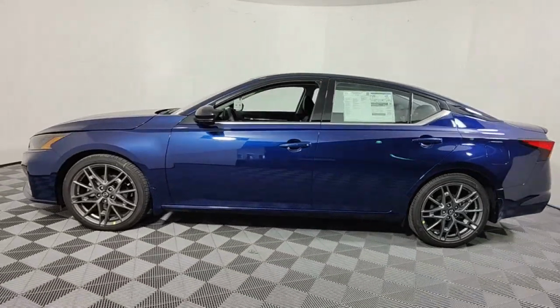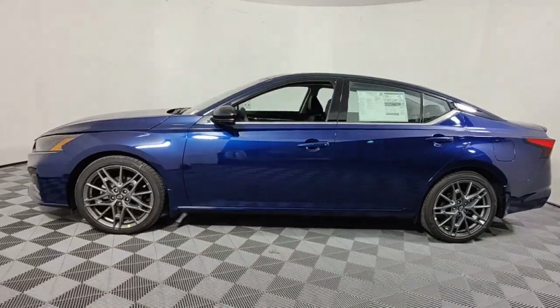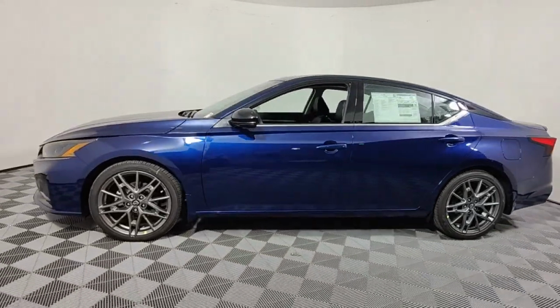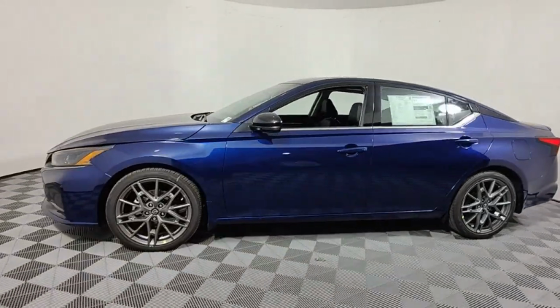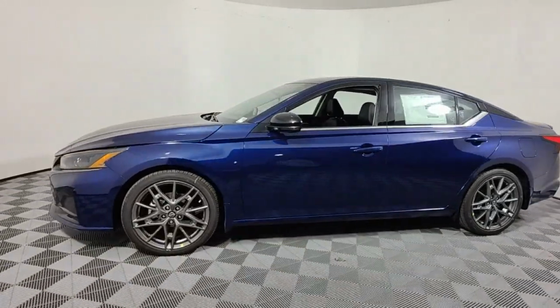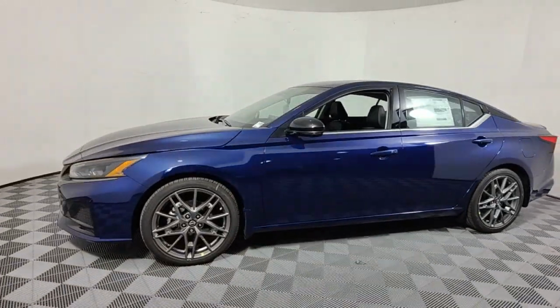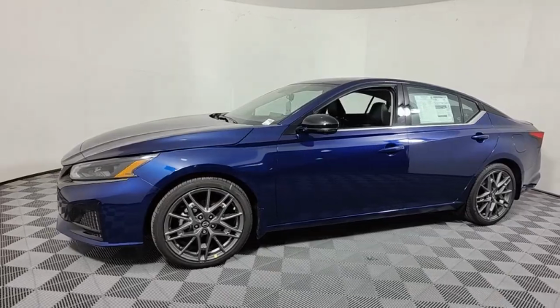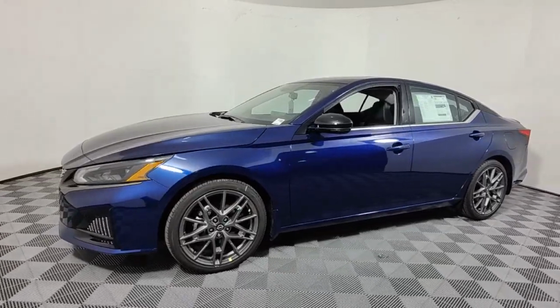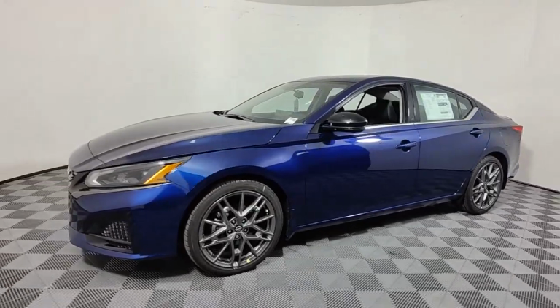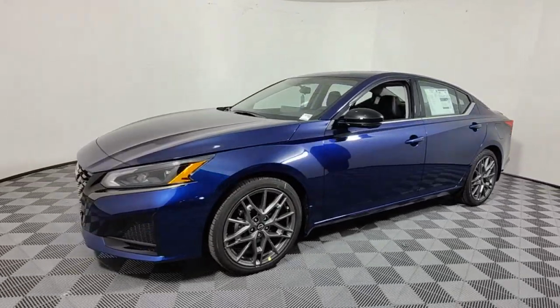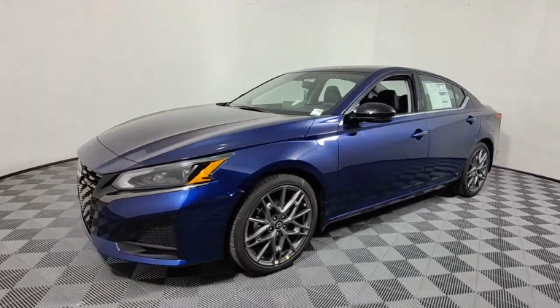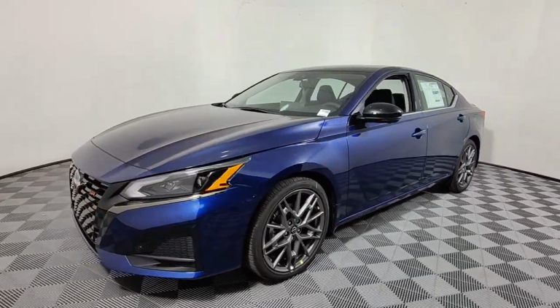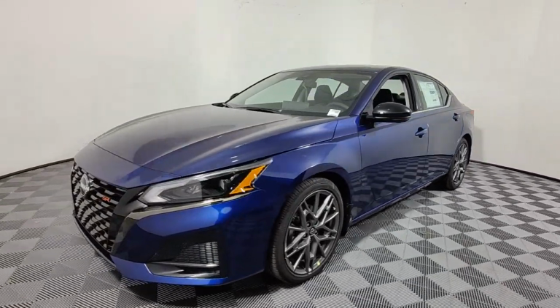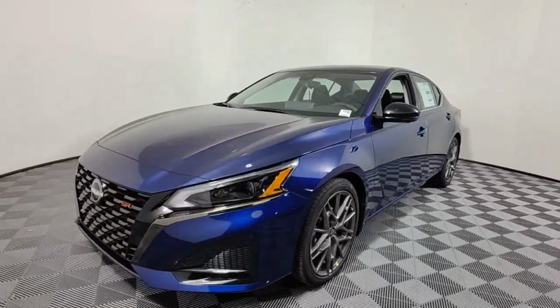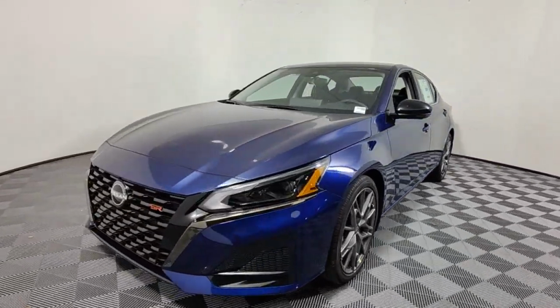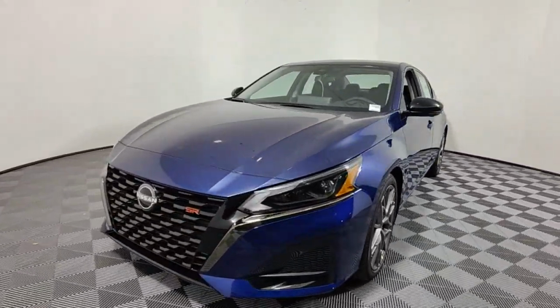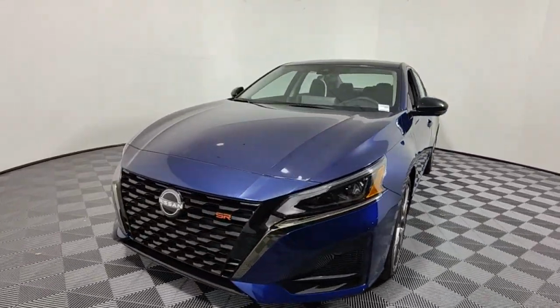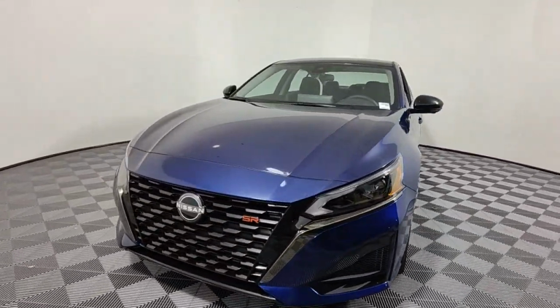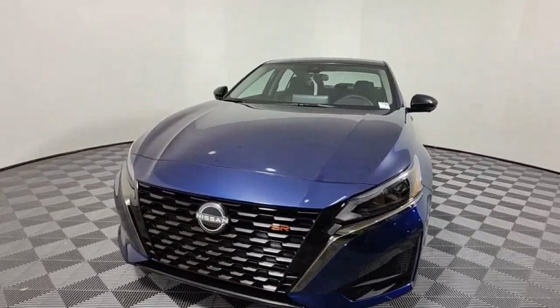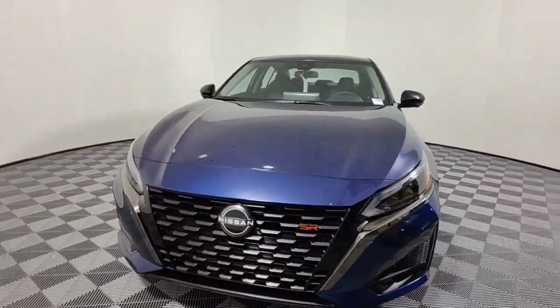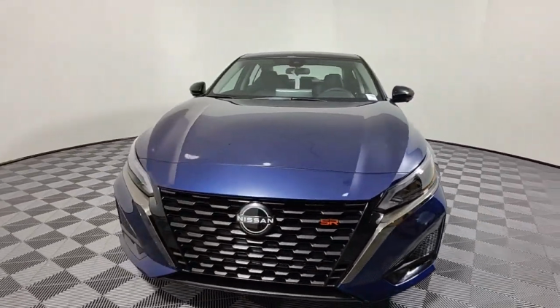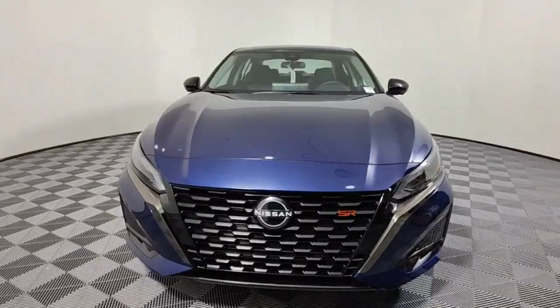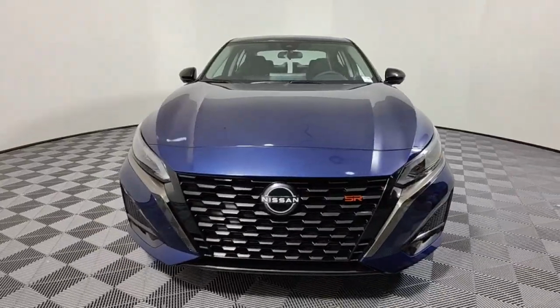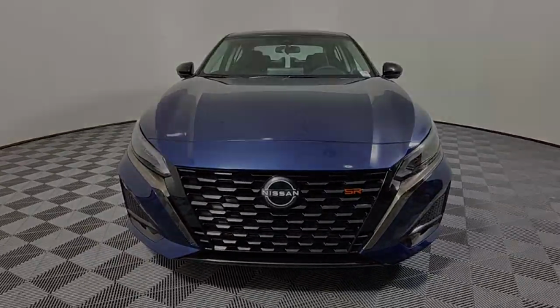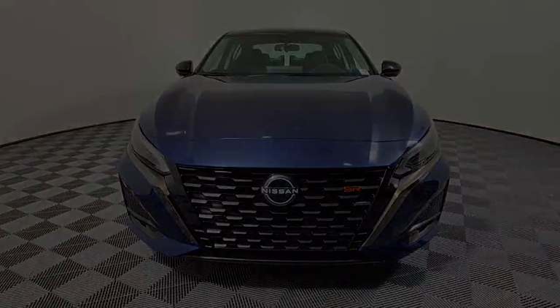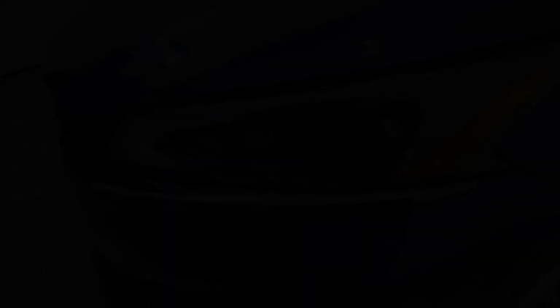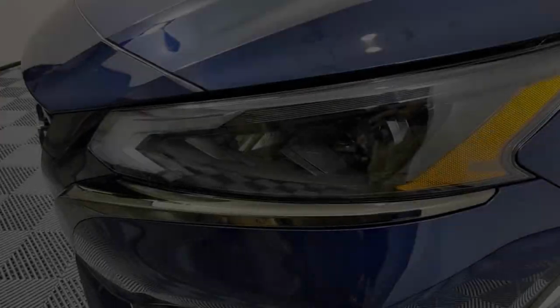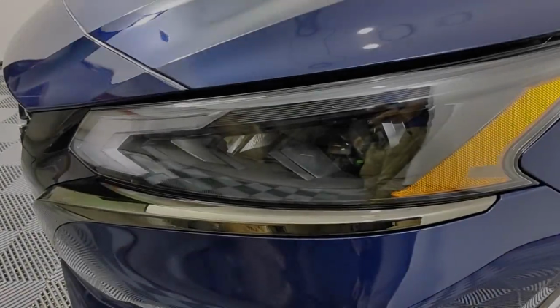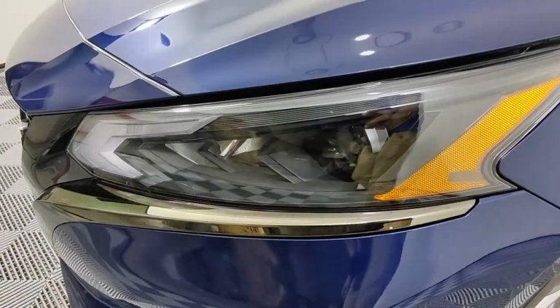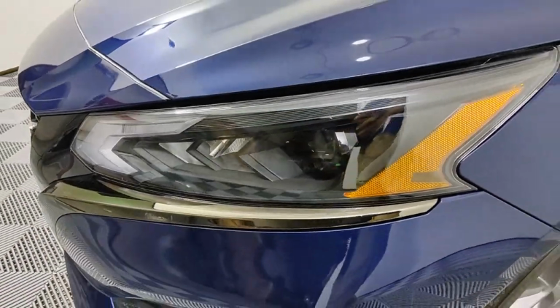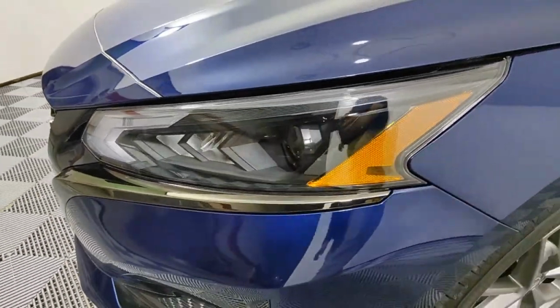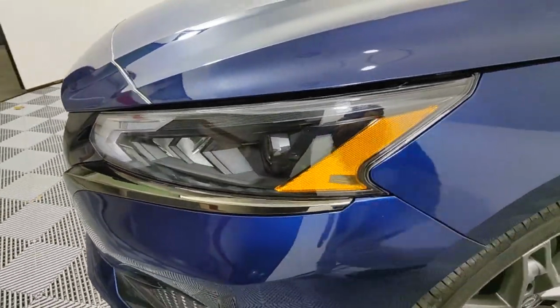These are just some of the great options this vehicle comes with: keyless entry, navigation system, sun and moonroof, satellite radio, power passenger seat, heated mirrors.